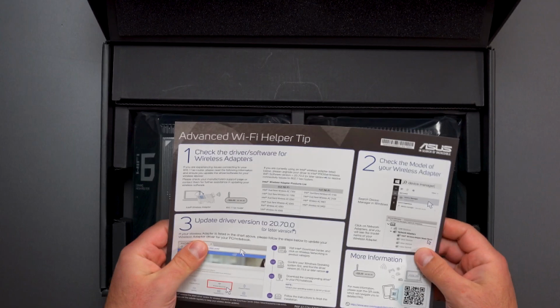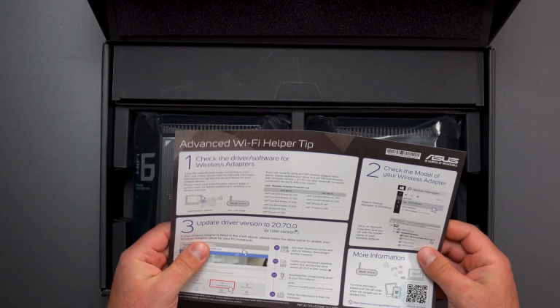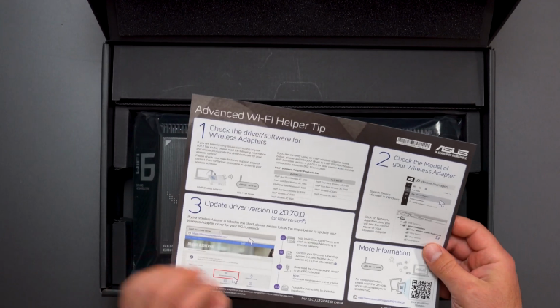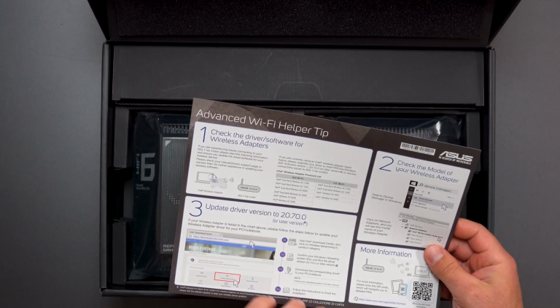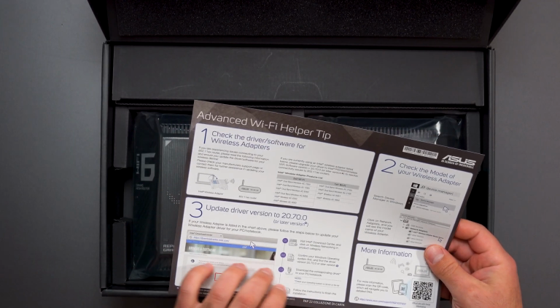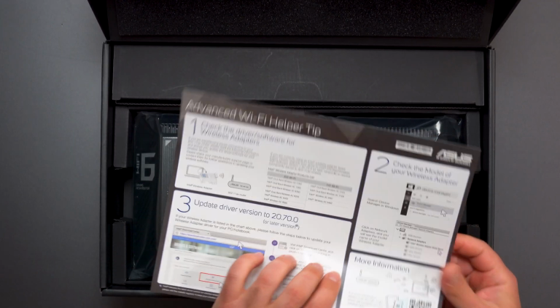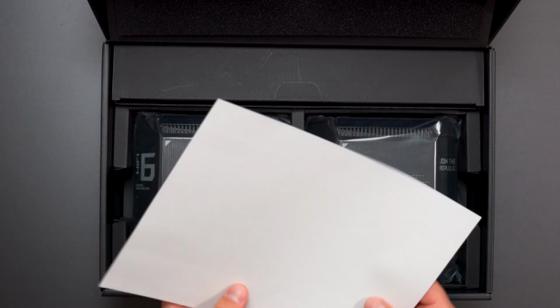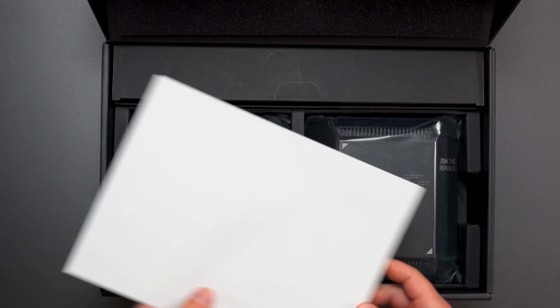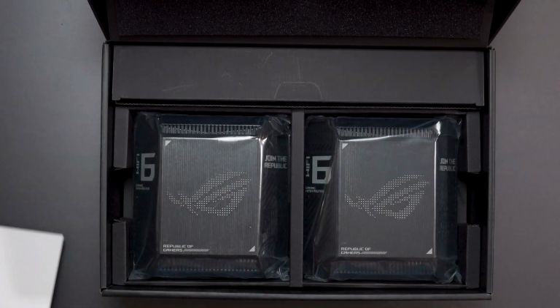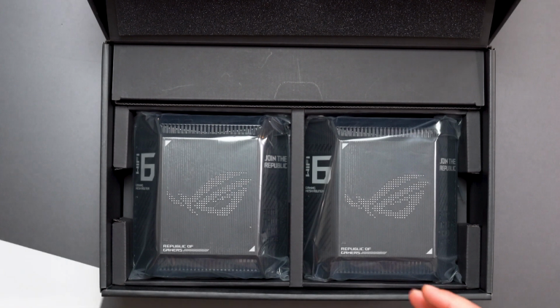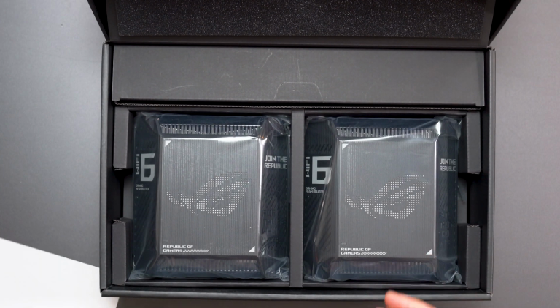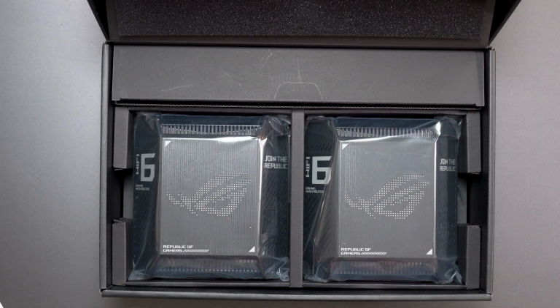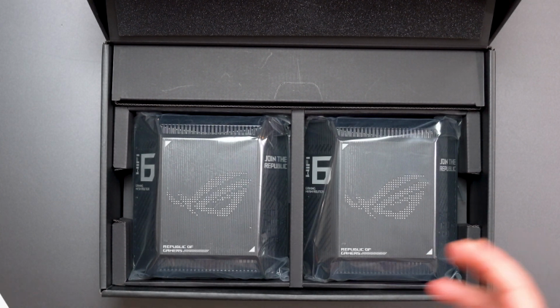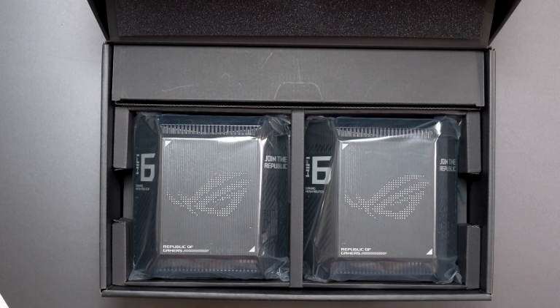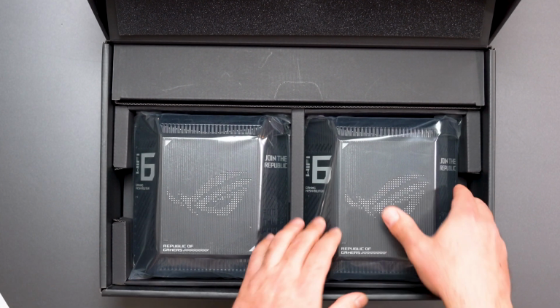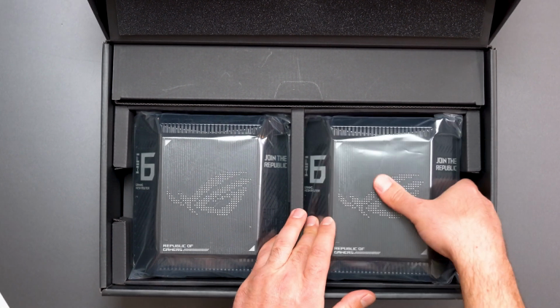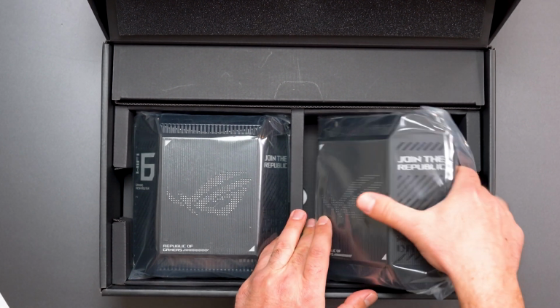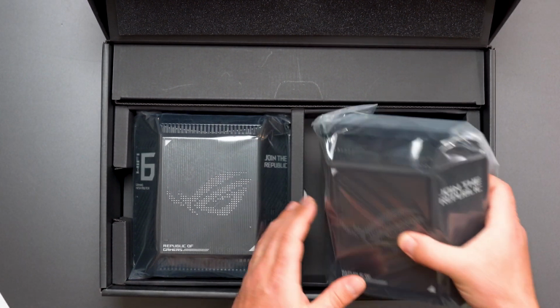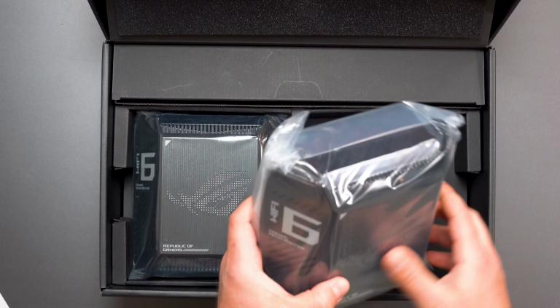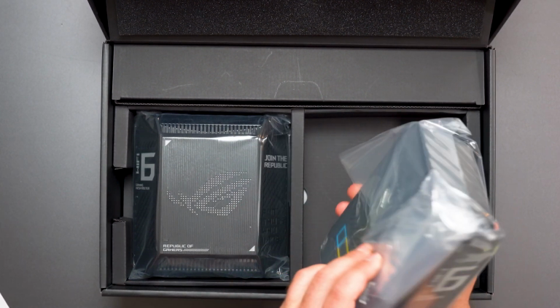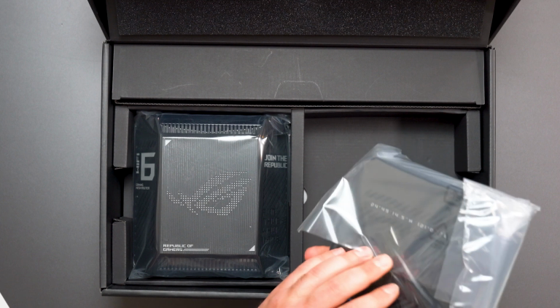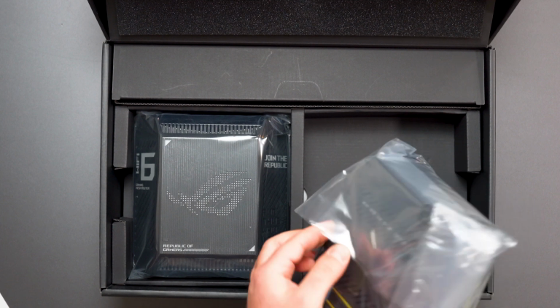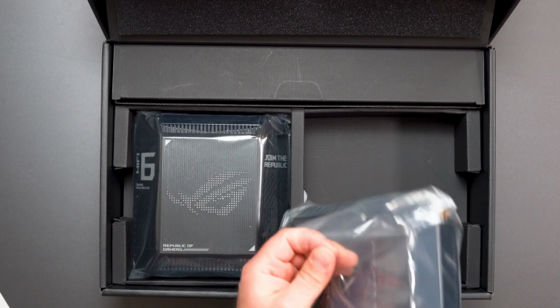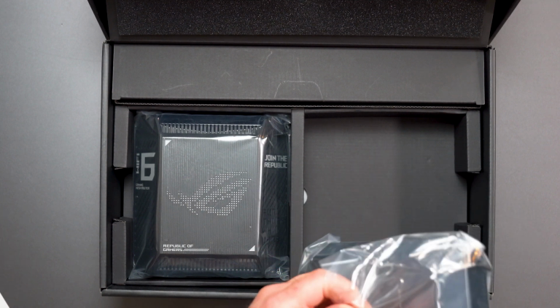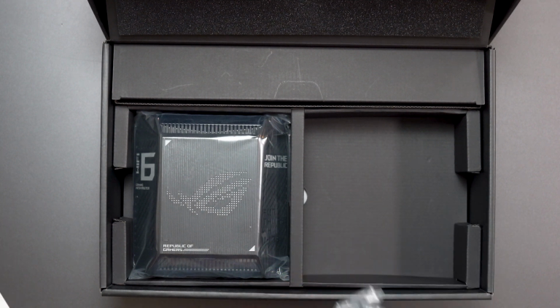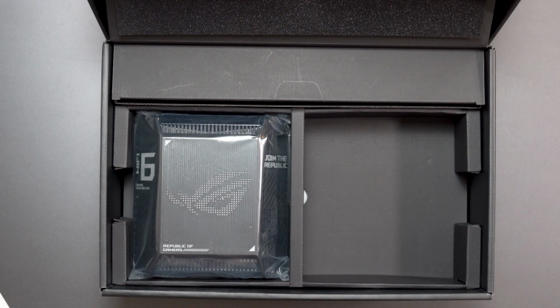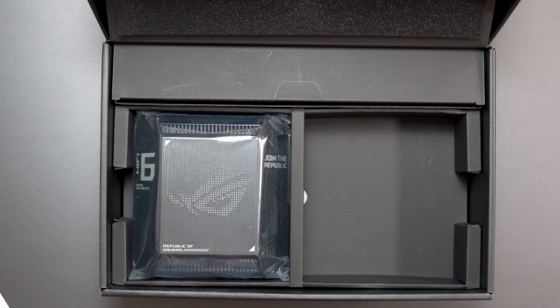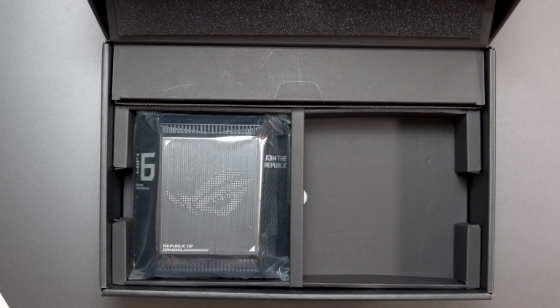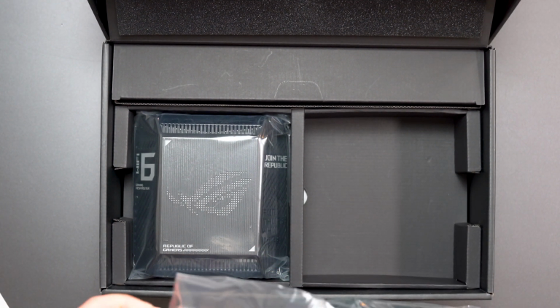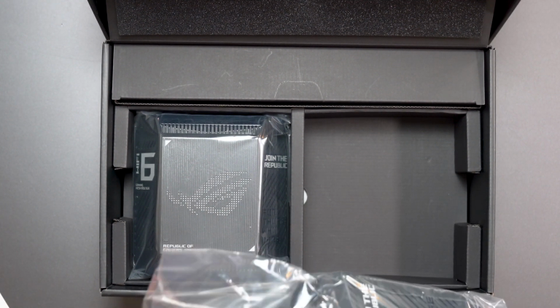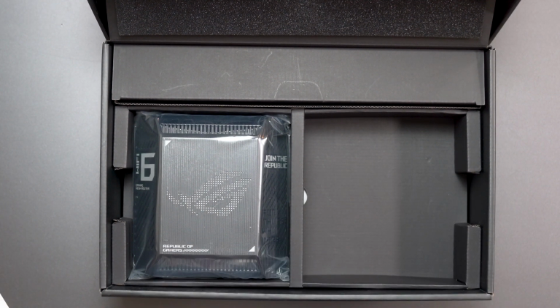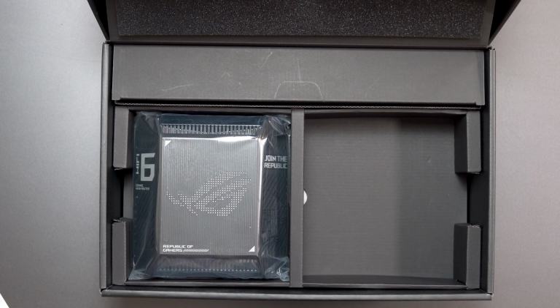Advanced Wi-Fi helper tip: these things are usually pretty easy to set up. You are supposed to set it up close to each other — within about three meters for initial setup — then you would move the secondary node. I do believe both of these are routers.